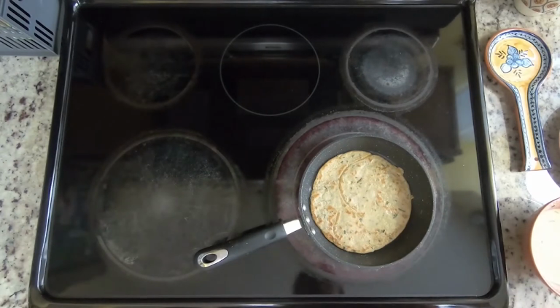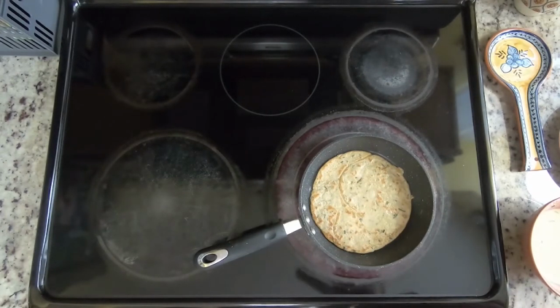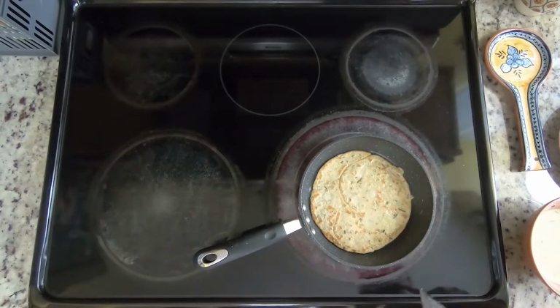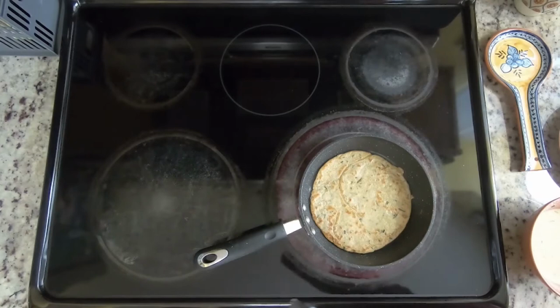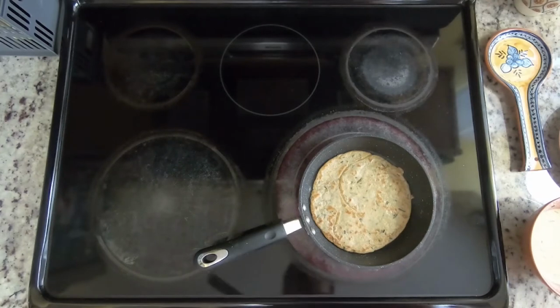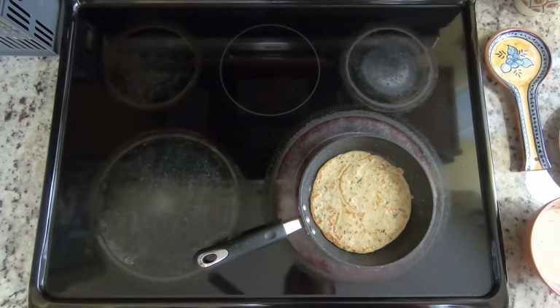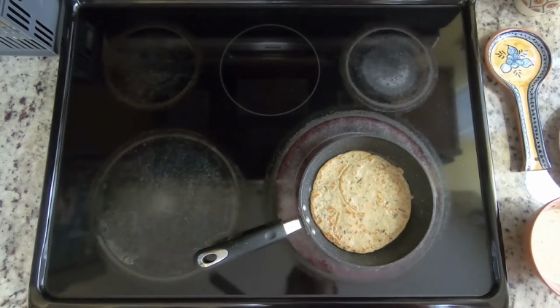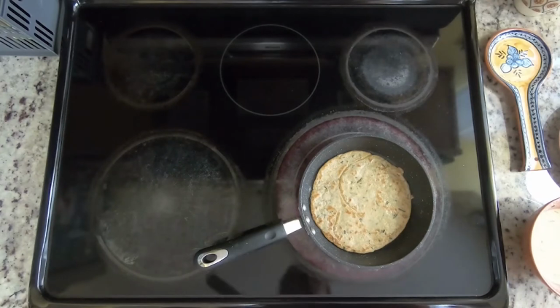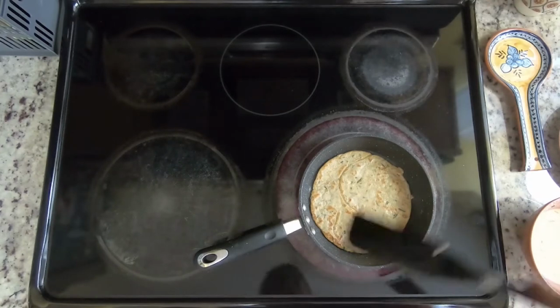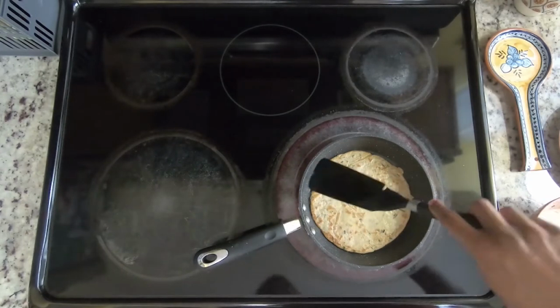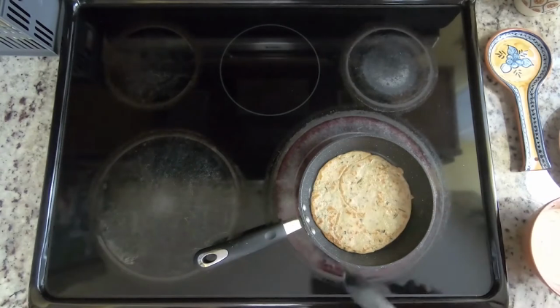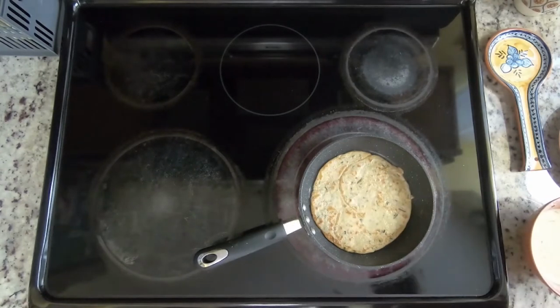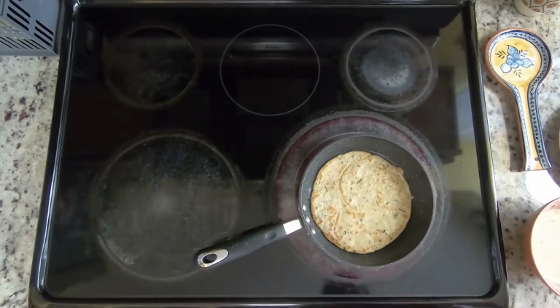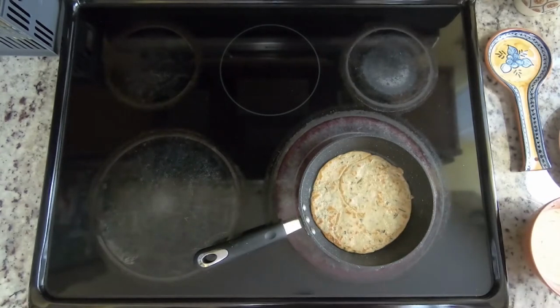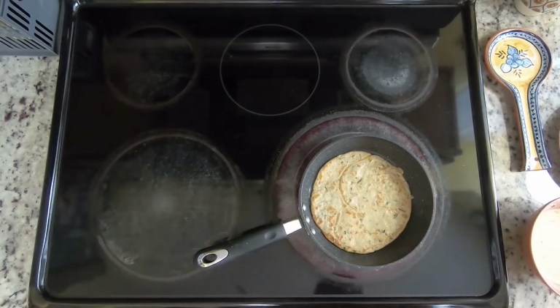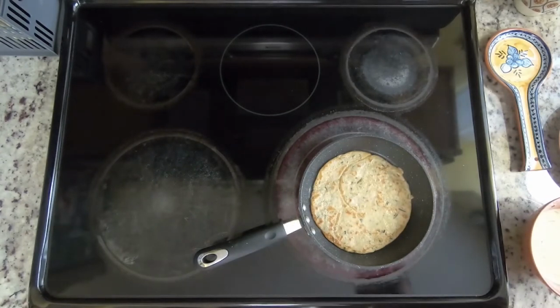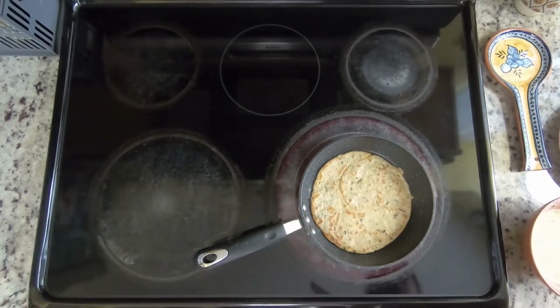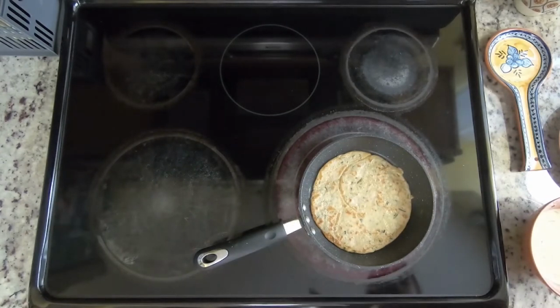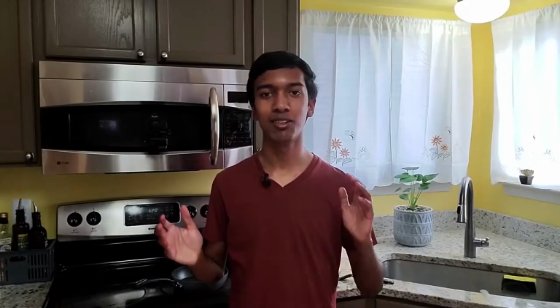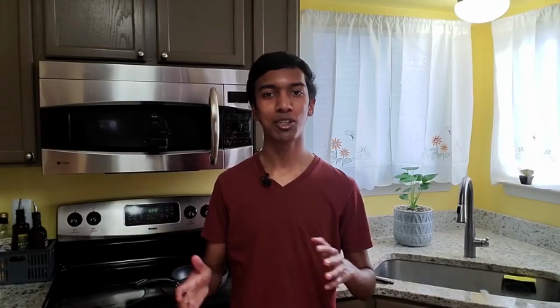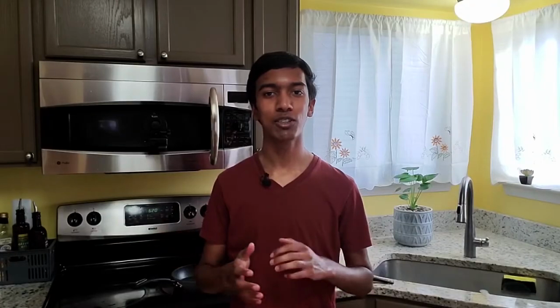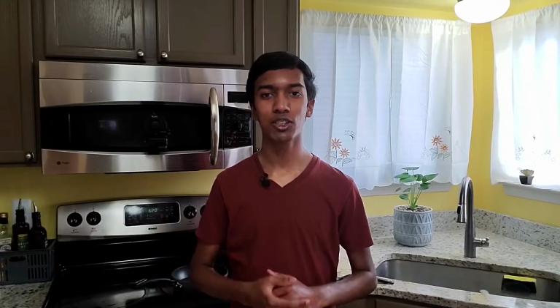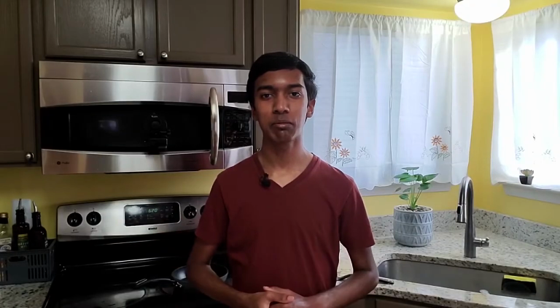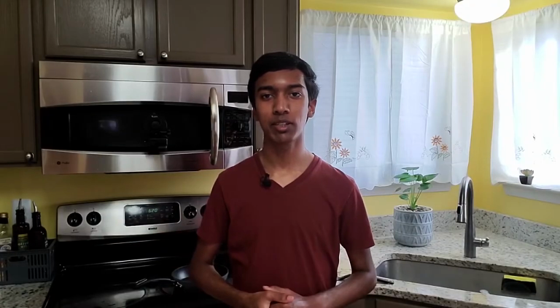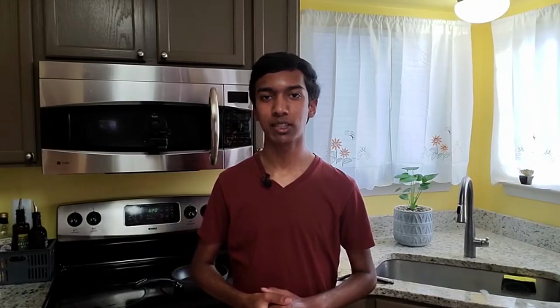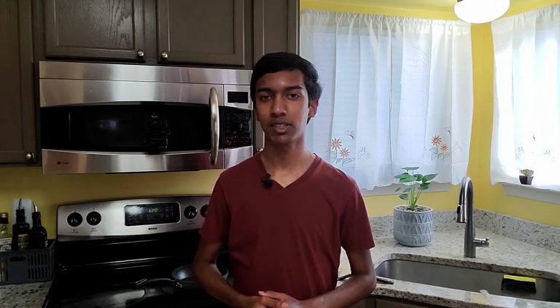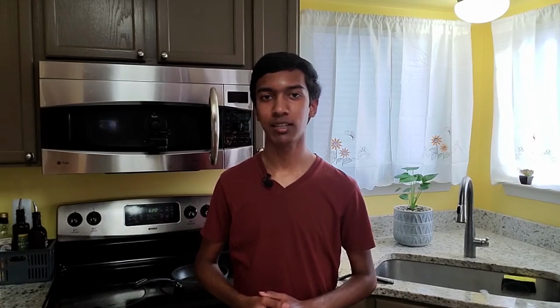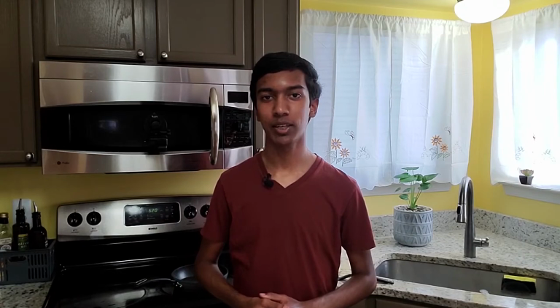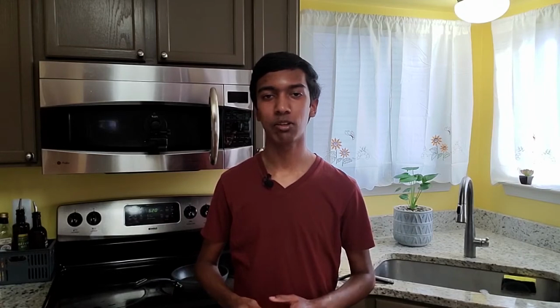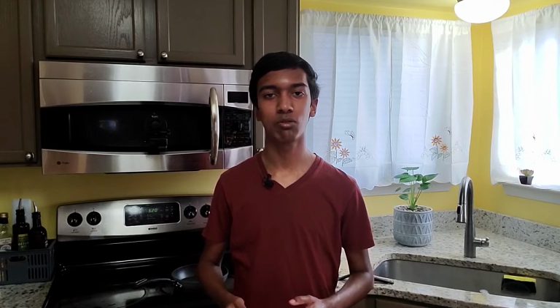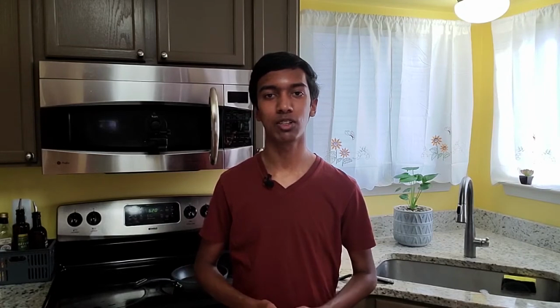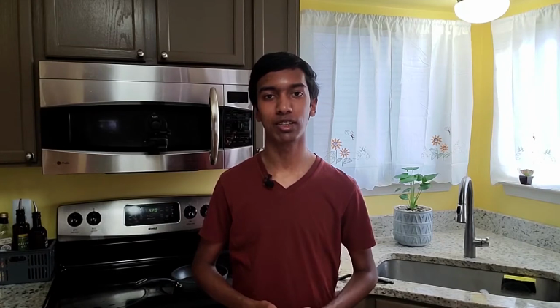Repeat that process with the remaining batter. Once you've finished the crepes, you can set those aside and now we're going to move on to the filling.